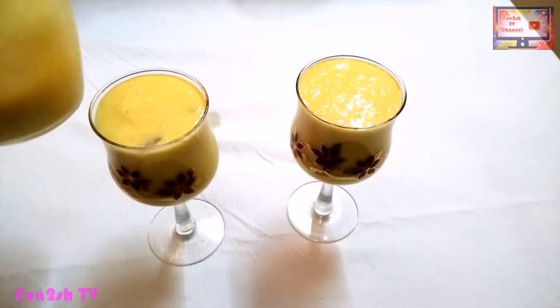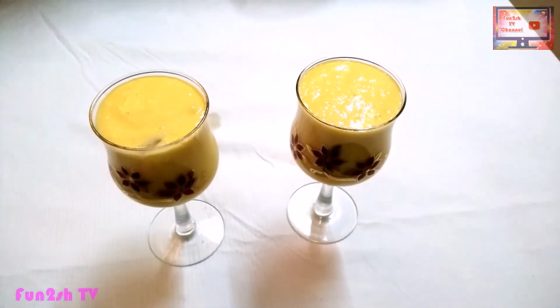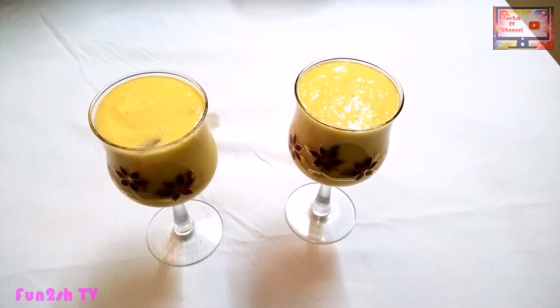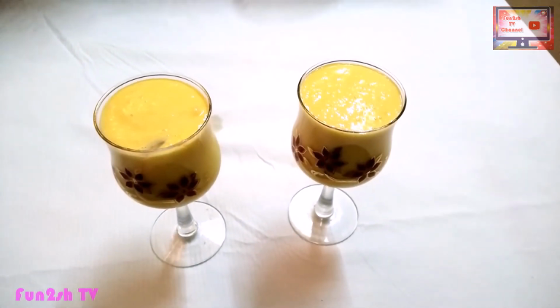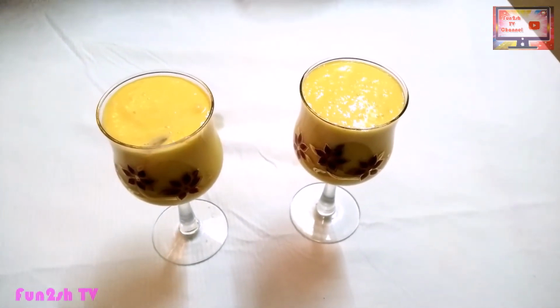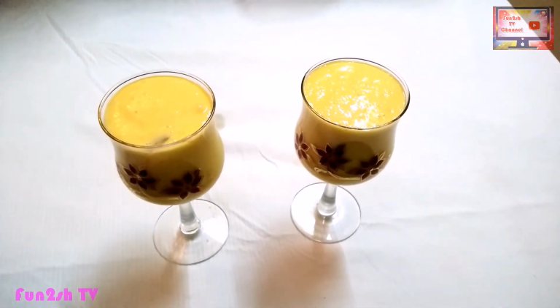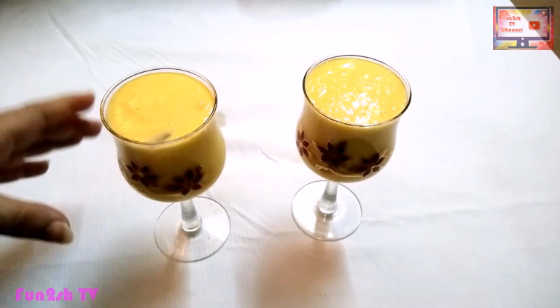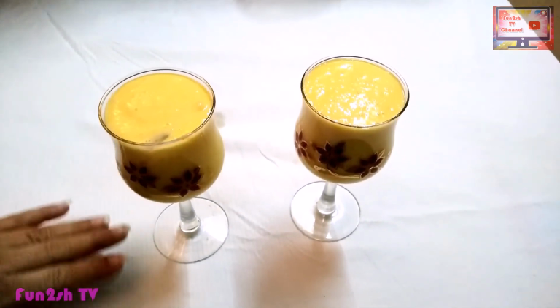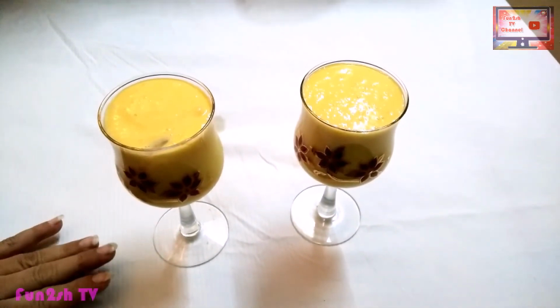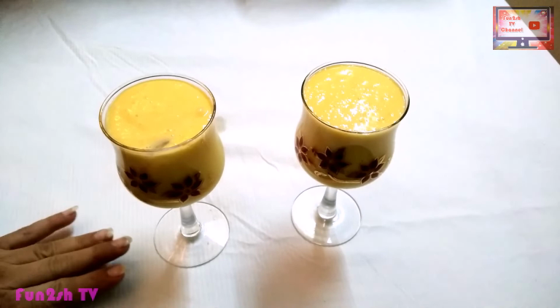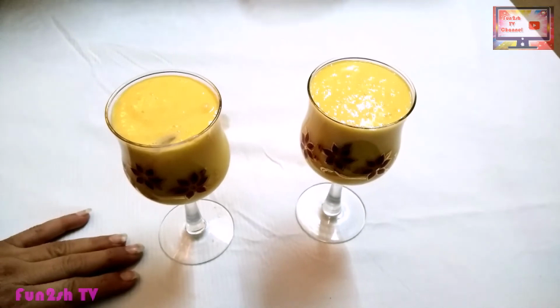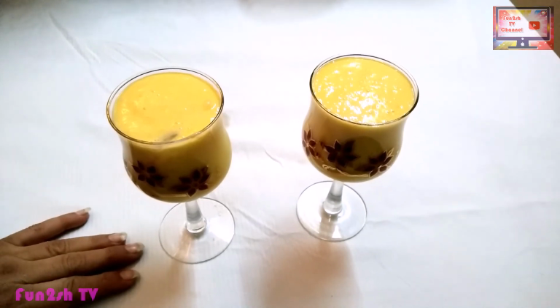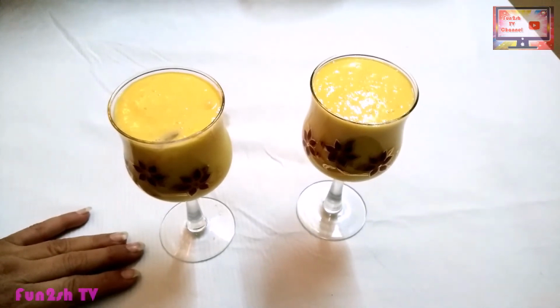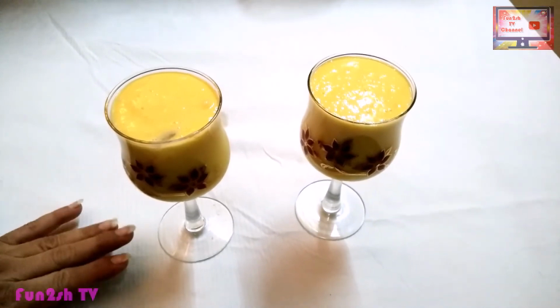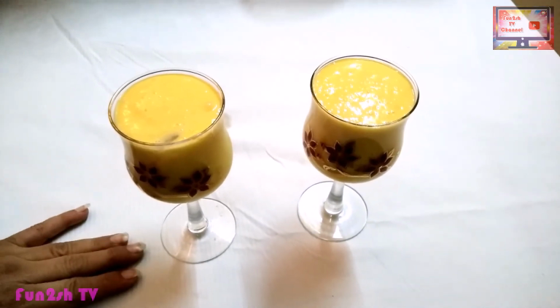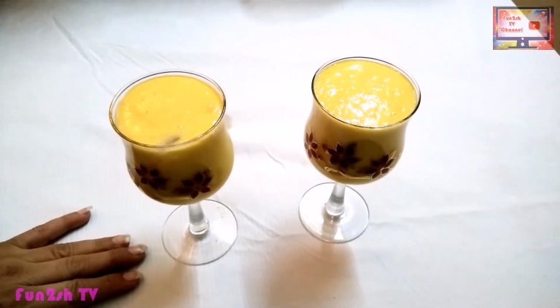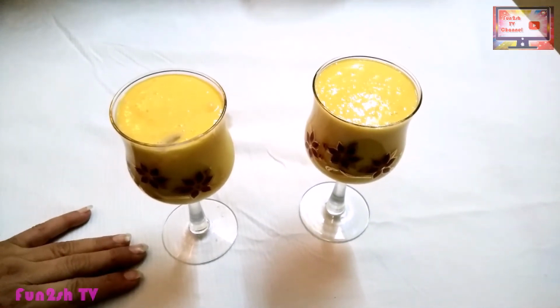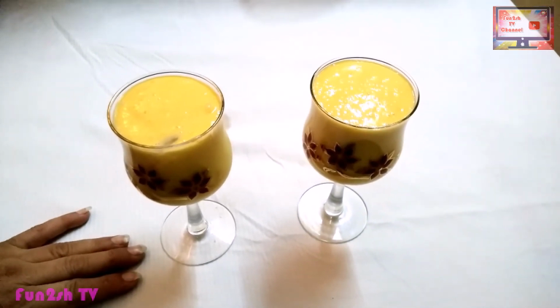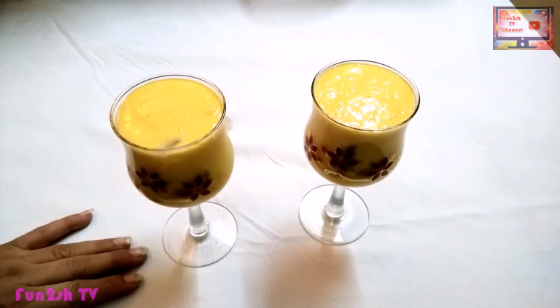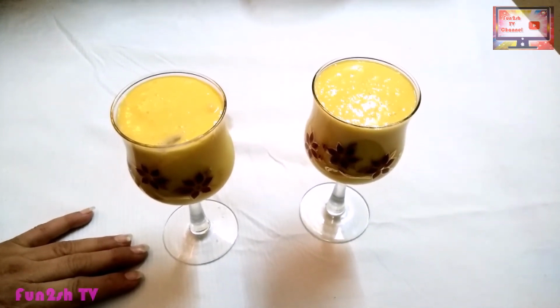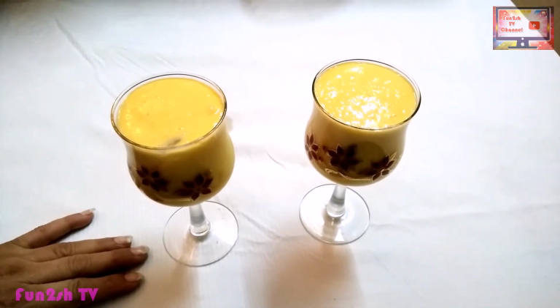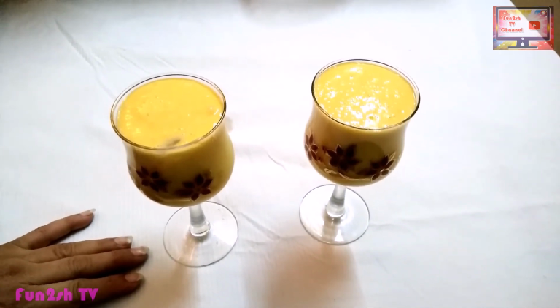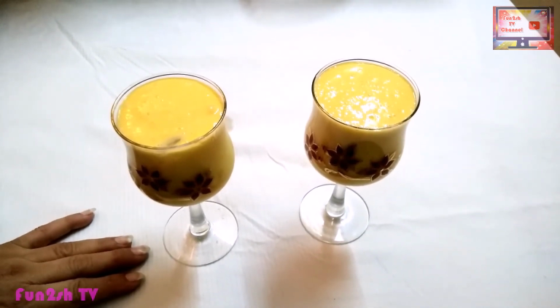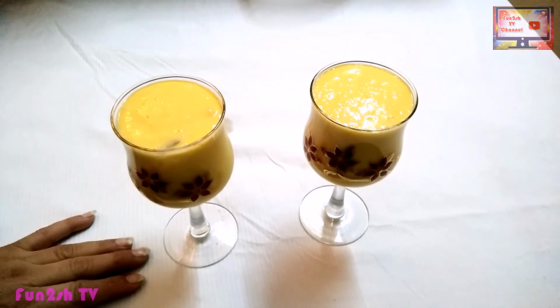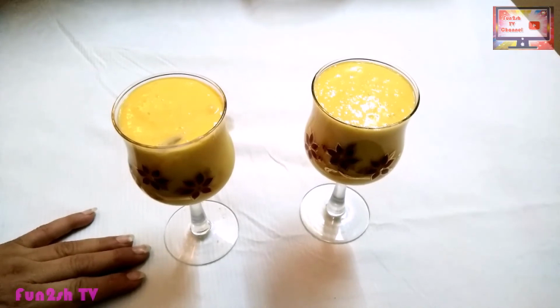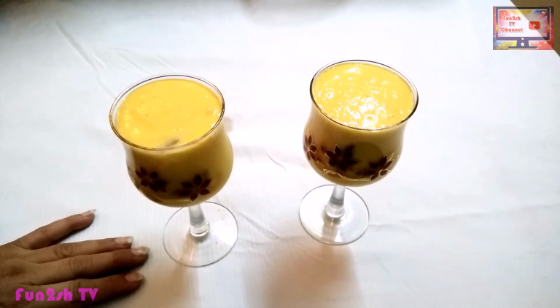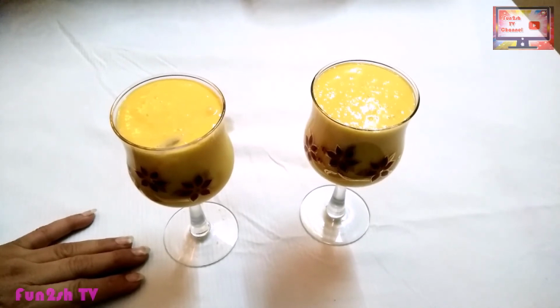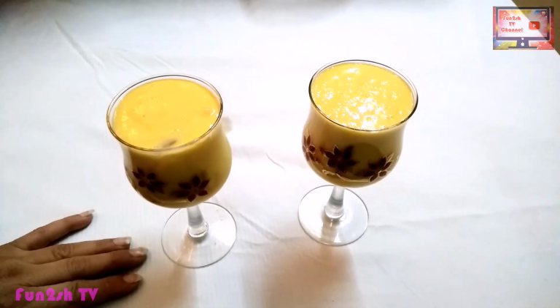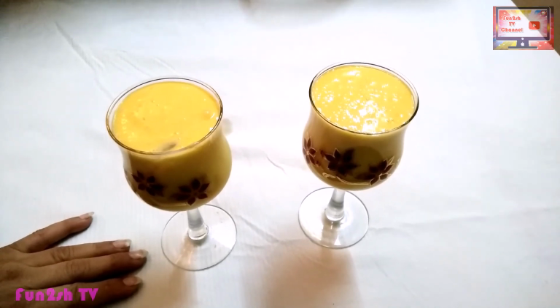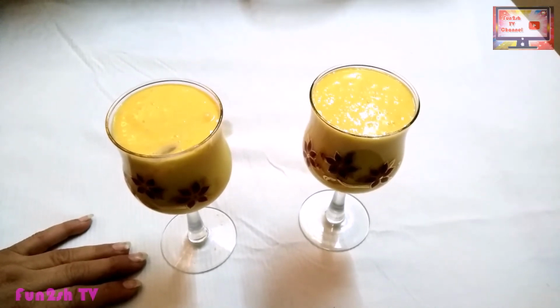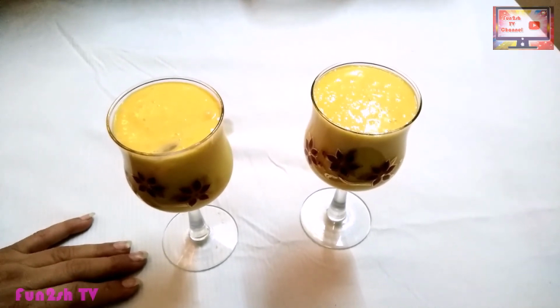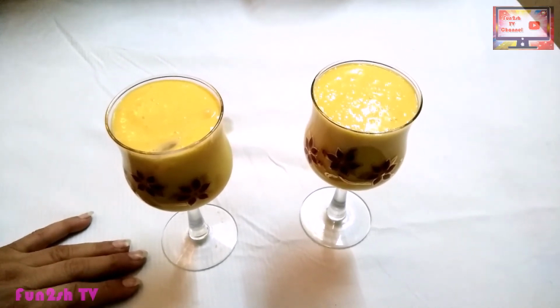If you like this drink, please like it and subscribe. If you like this recipe, please comment in the comments. Thank you.